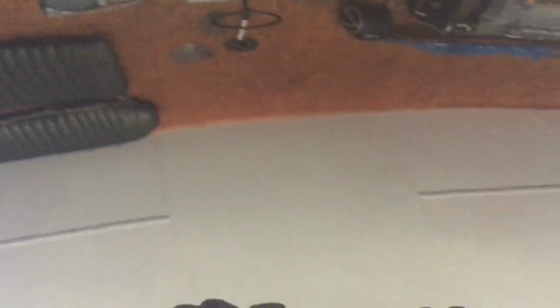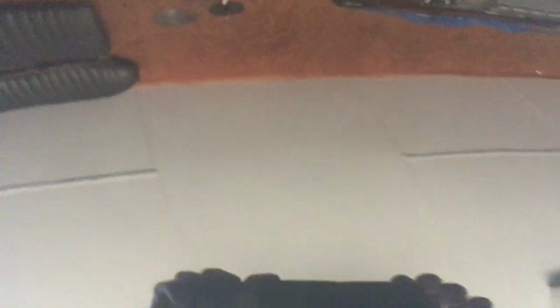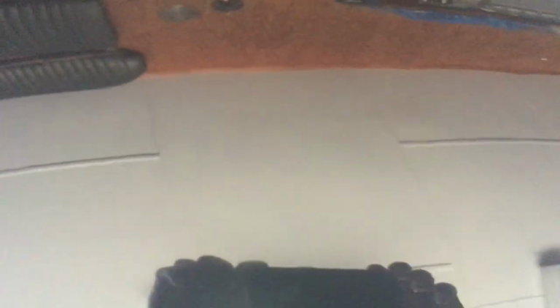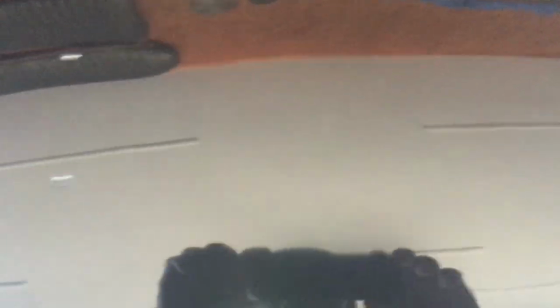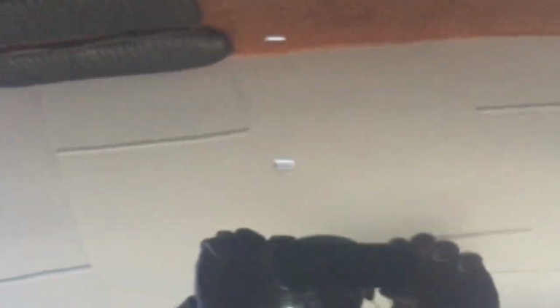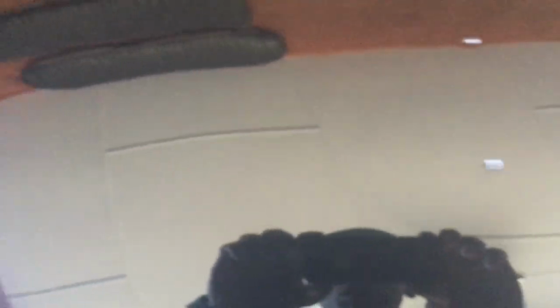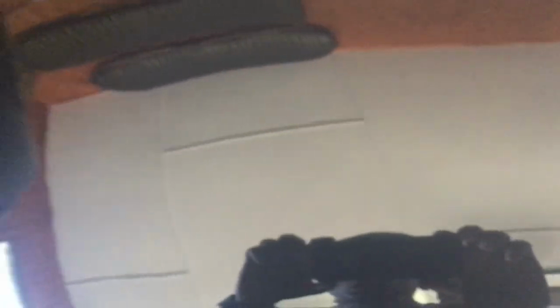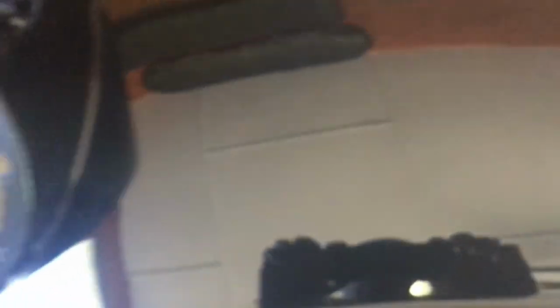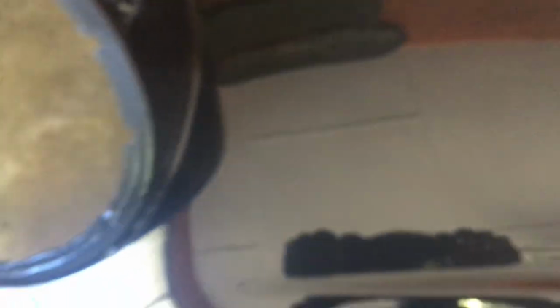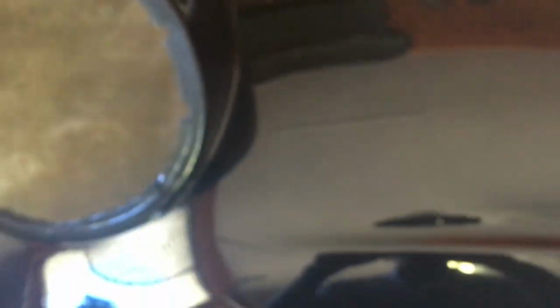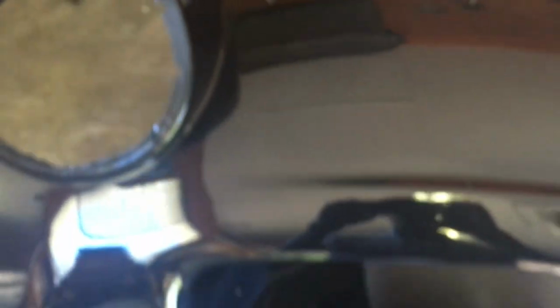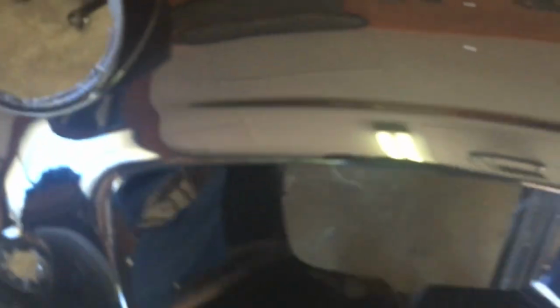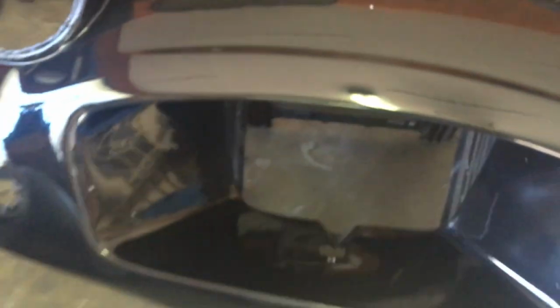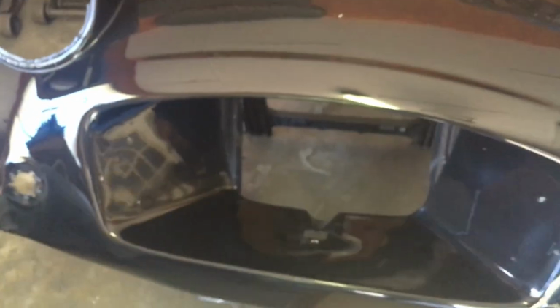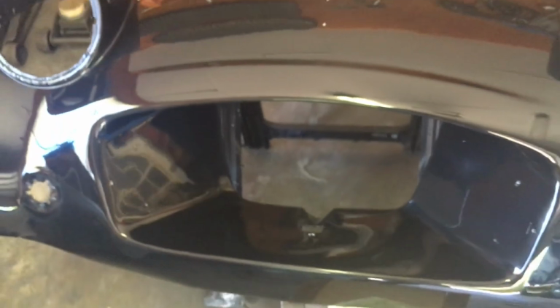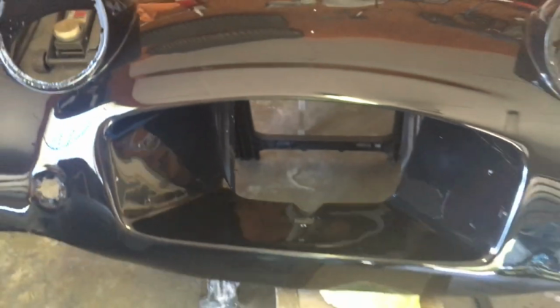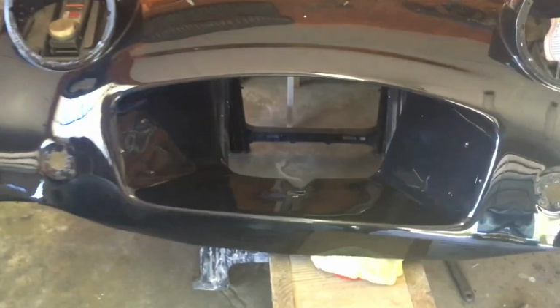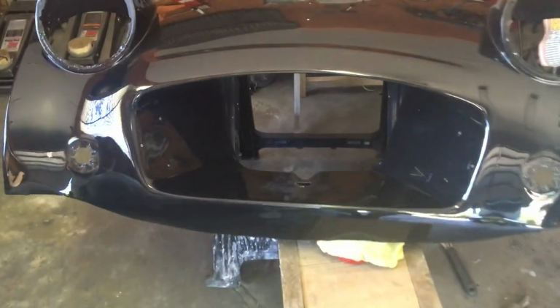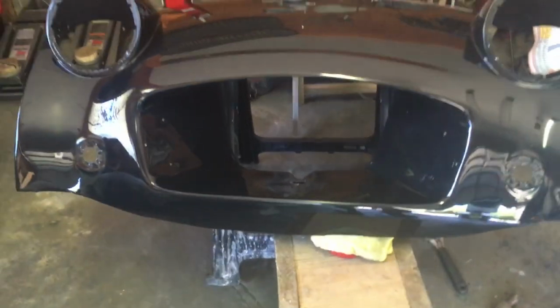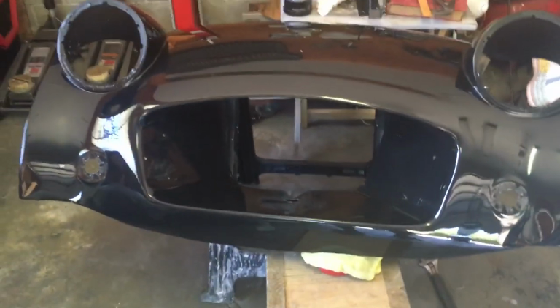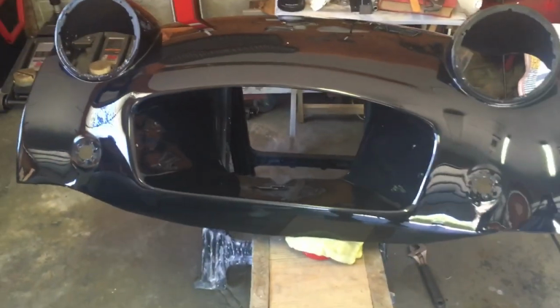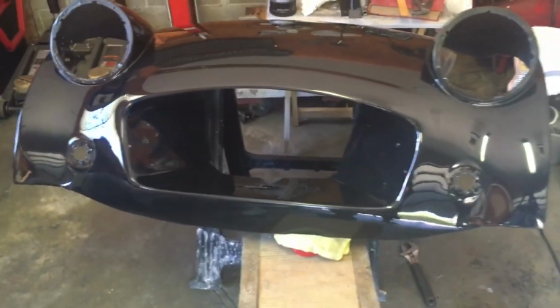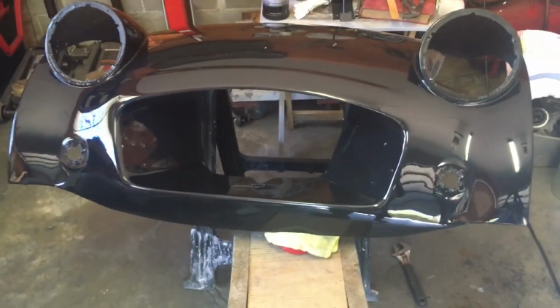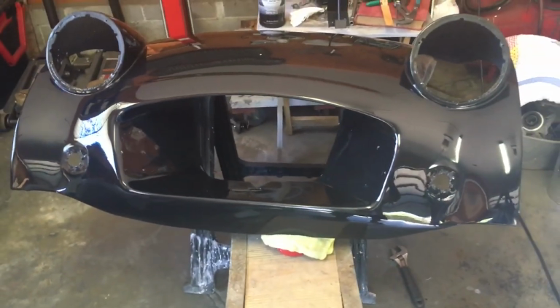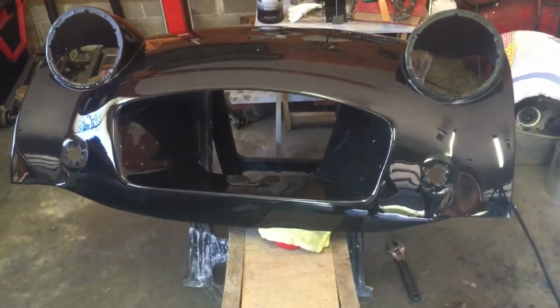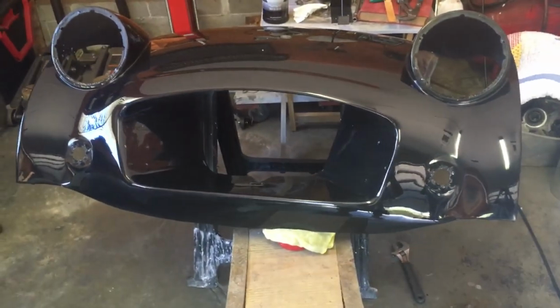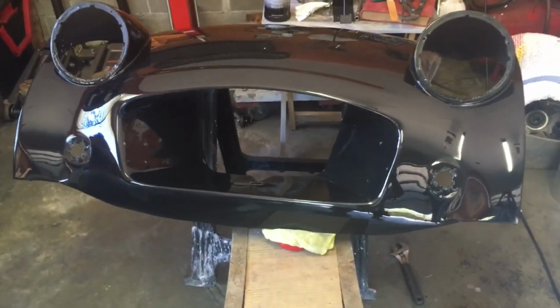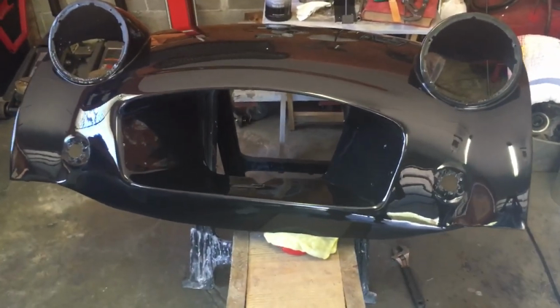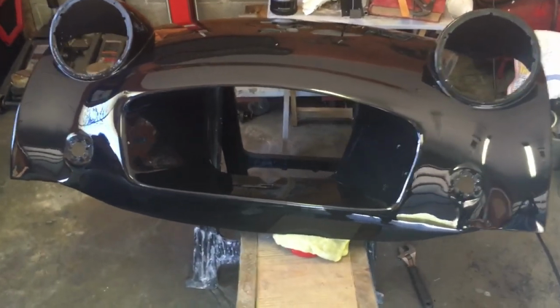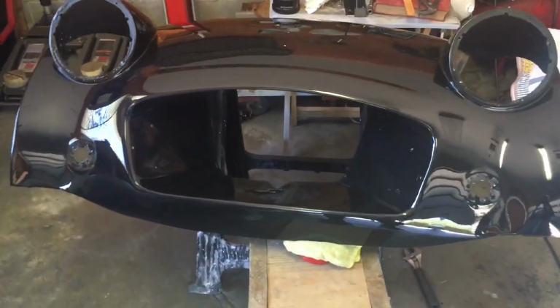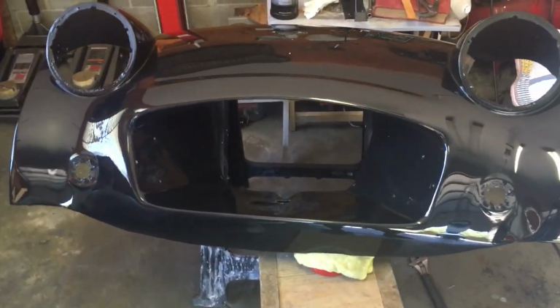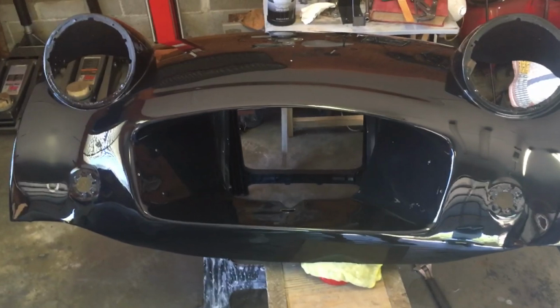Glass. Mirror. Reflection. That's the front fascia, or apron, on the 57 TR3.